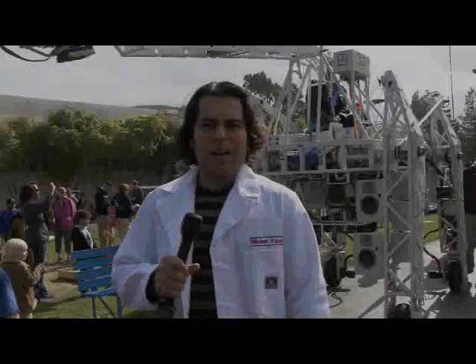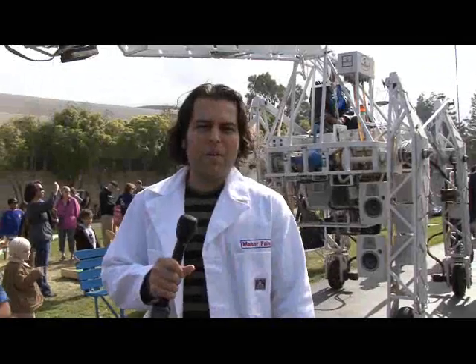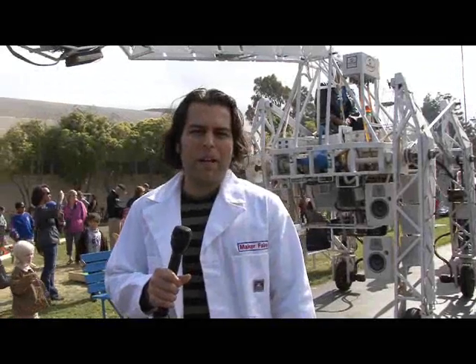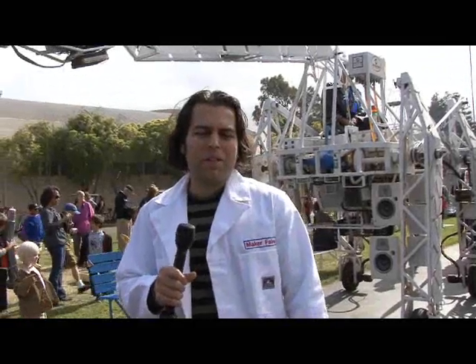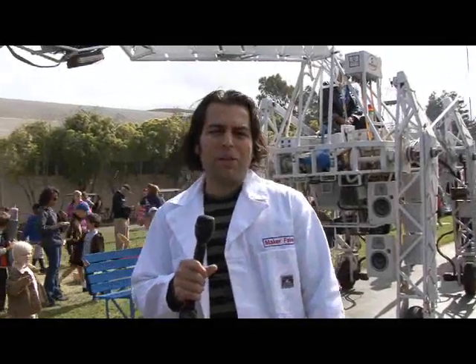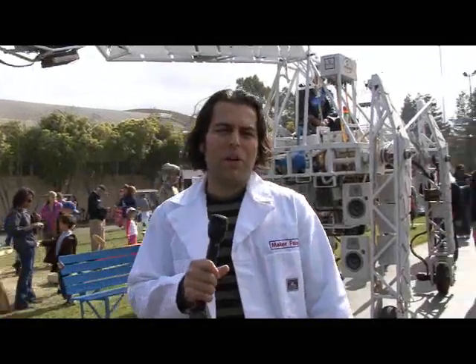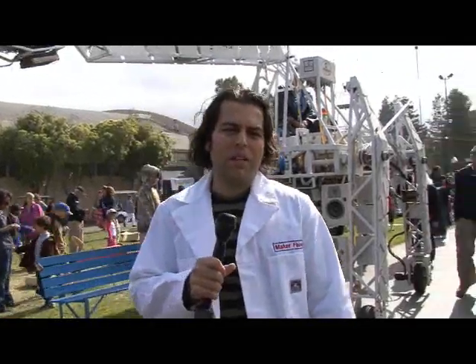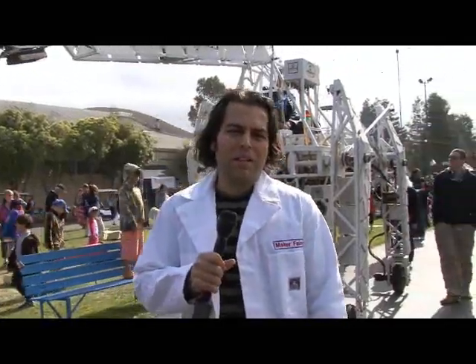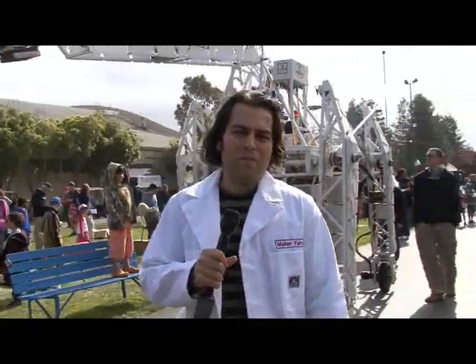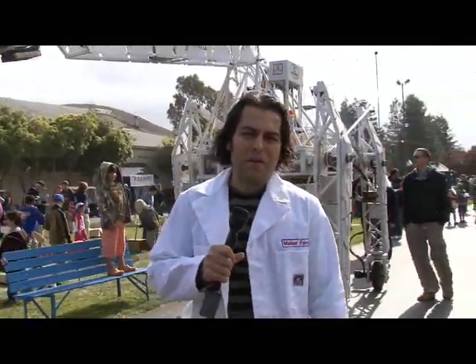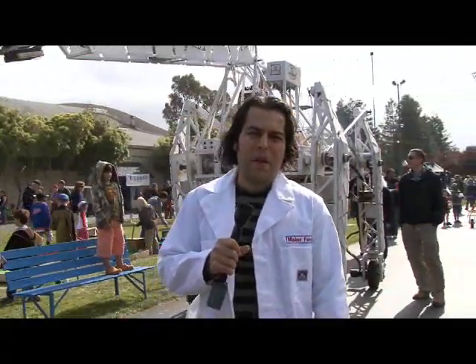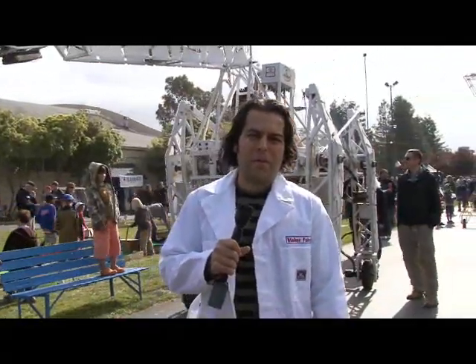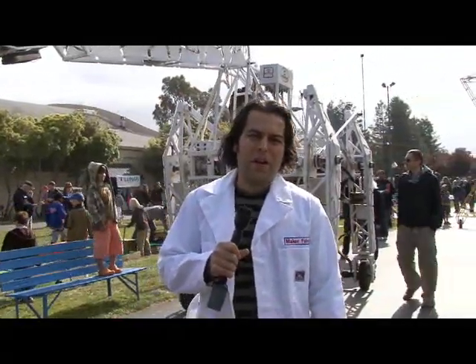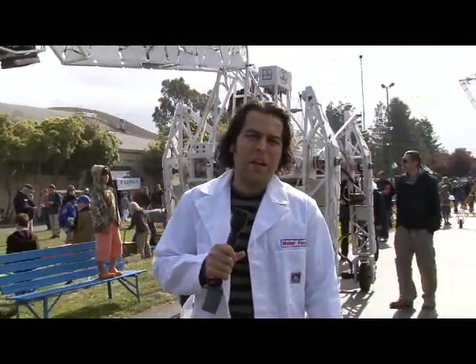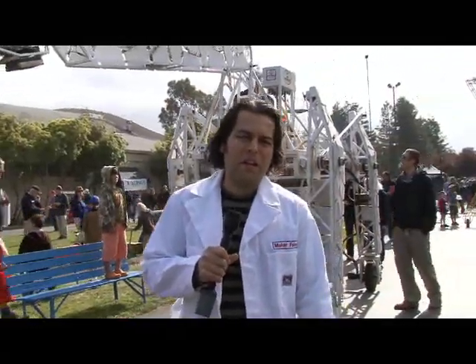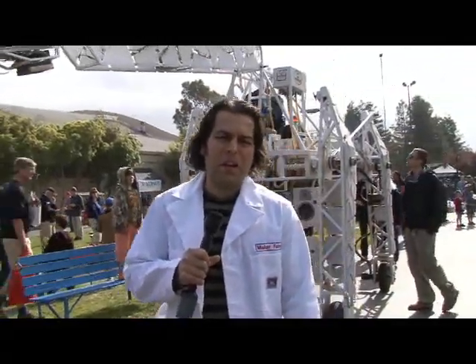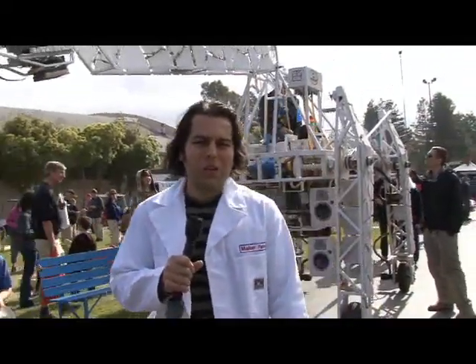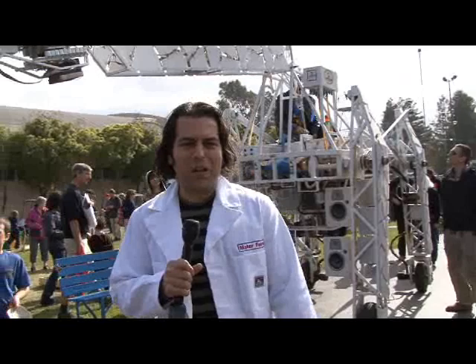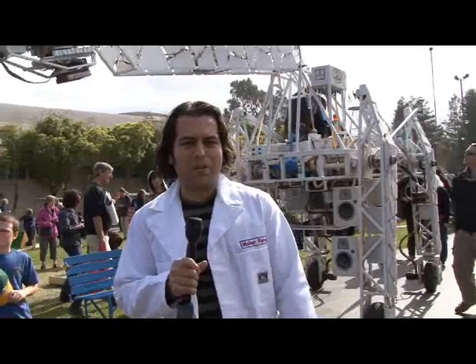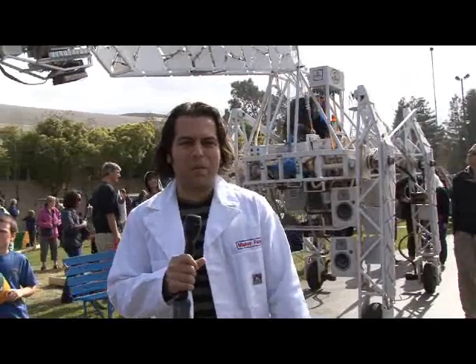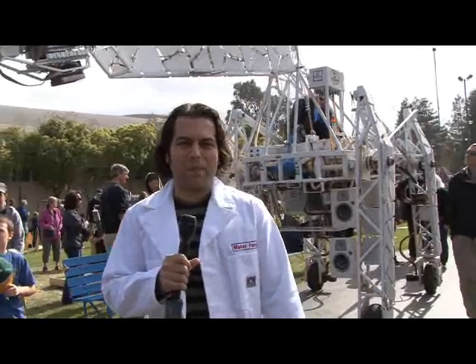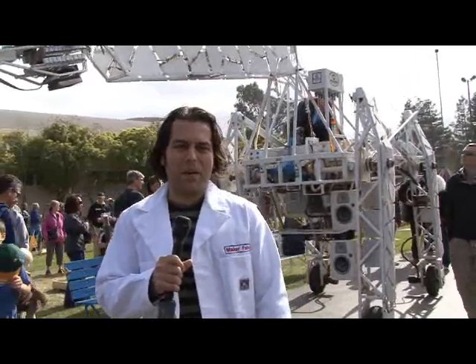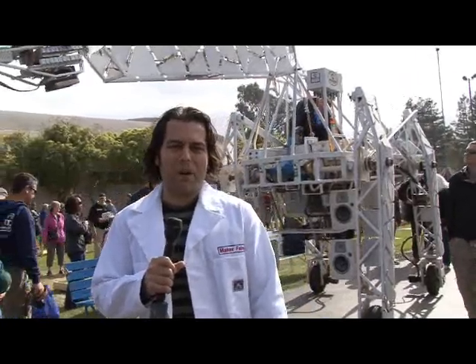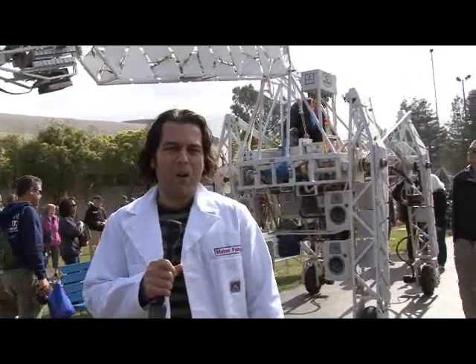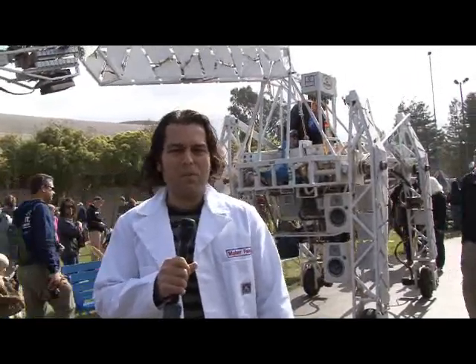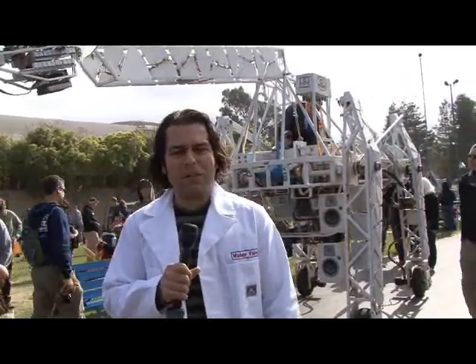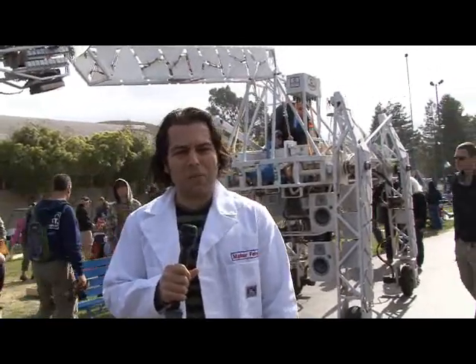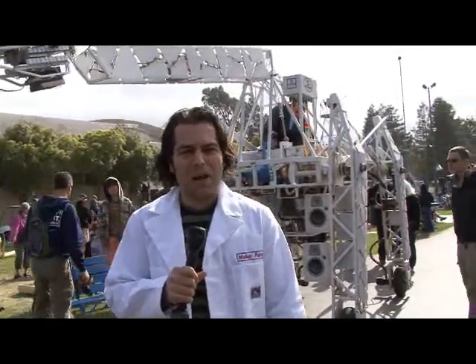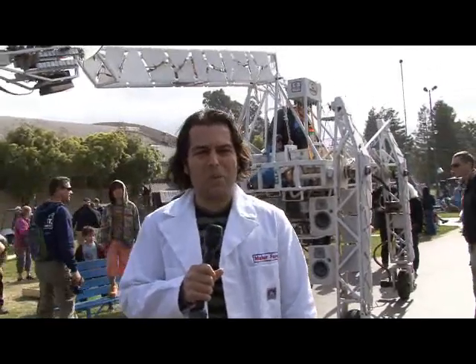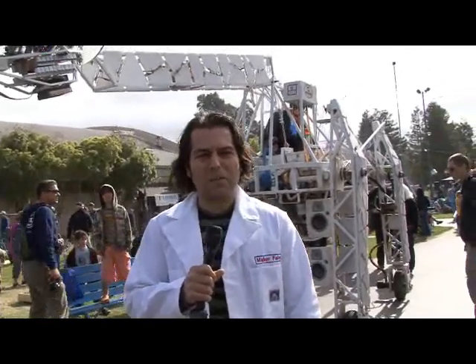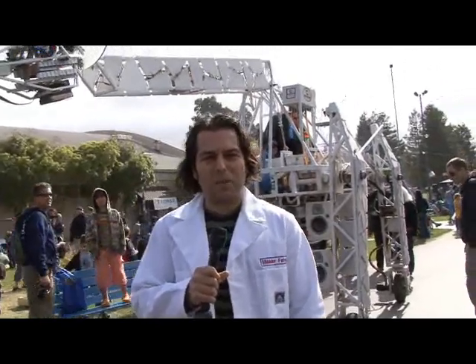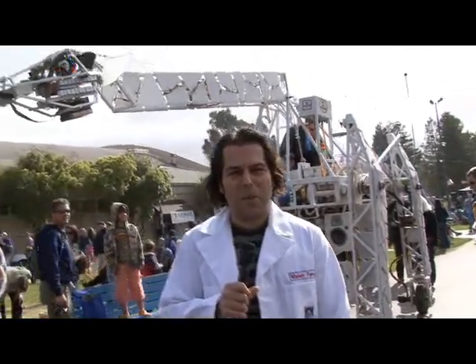Hello everybody, this is Phil Taron, live here from Maker Faire. In our ongoing coverage of what's been happening at Maker Faire, we of course have robots. Robots, robots, robots.